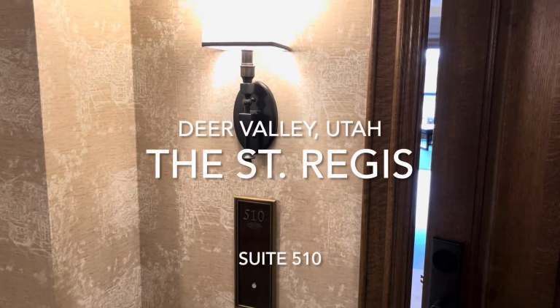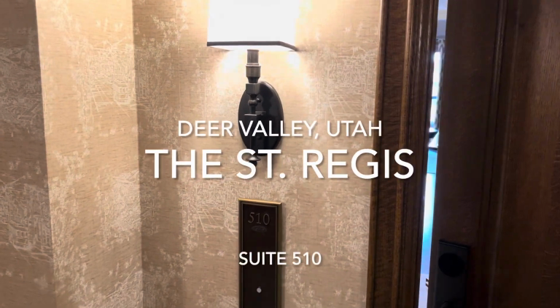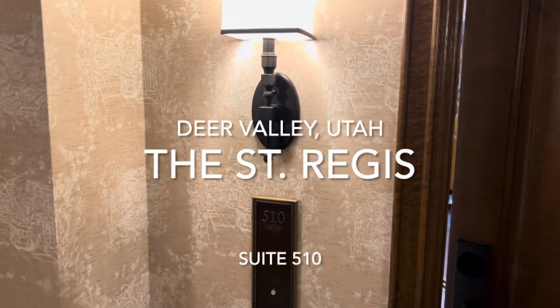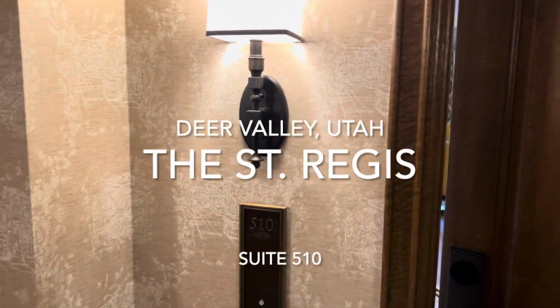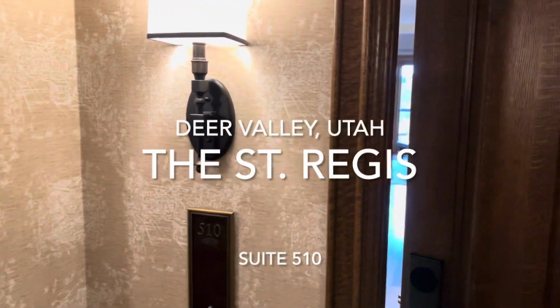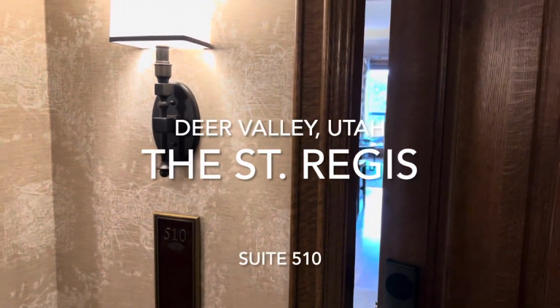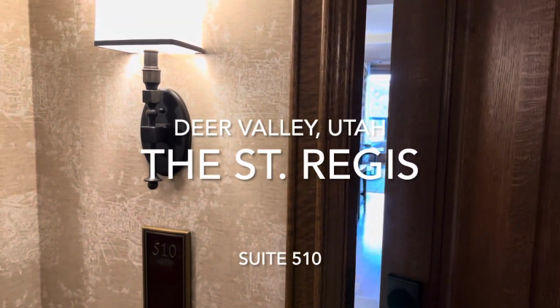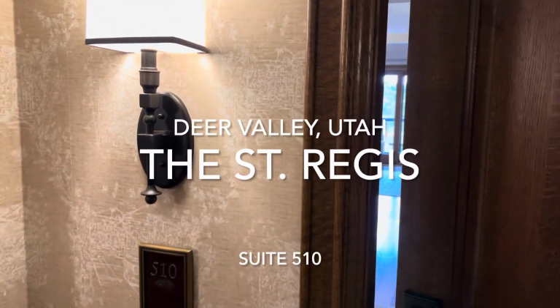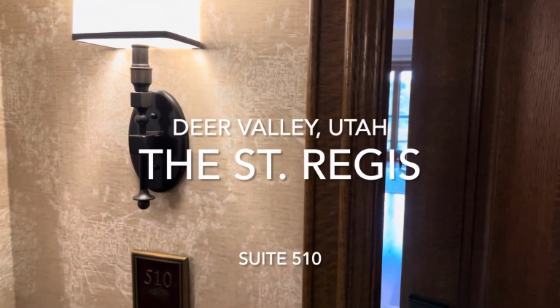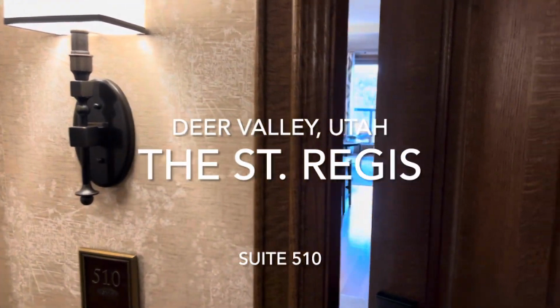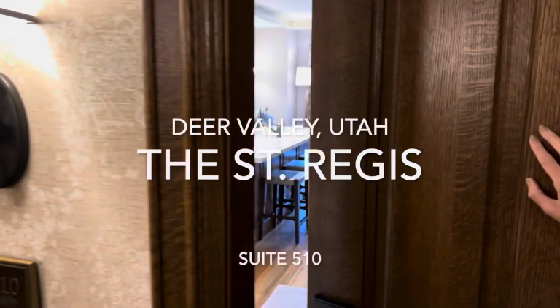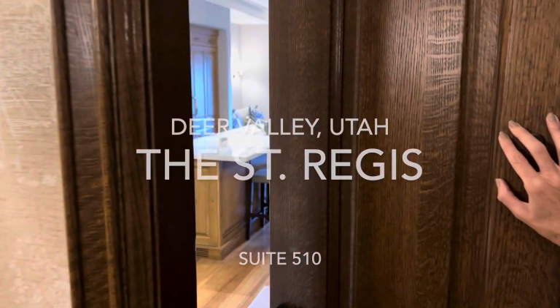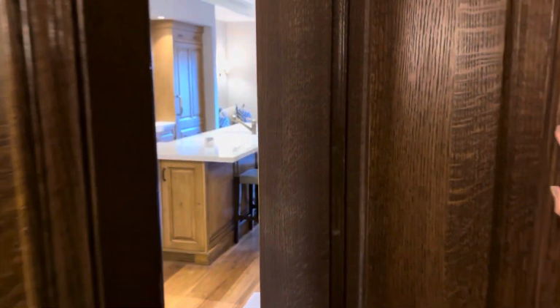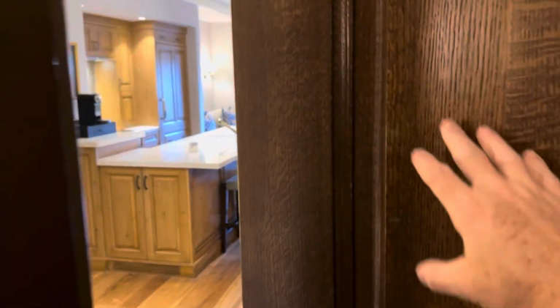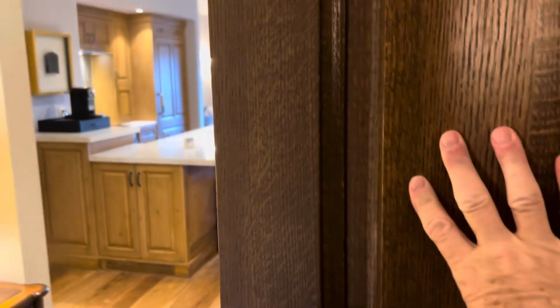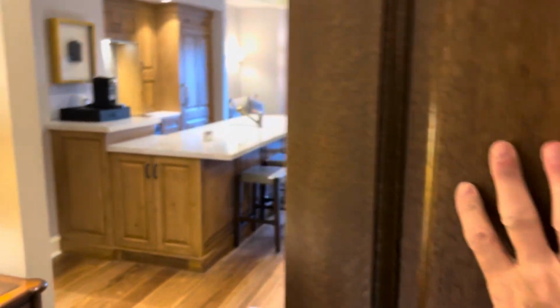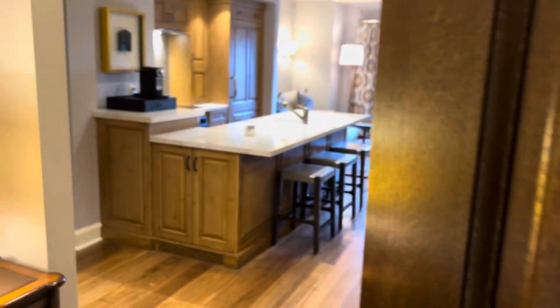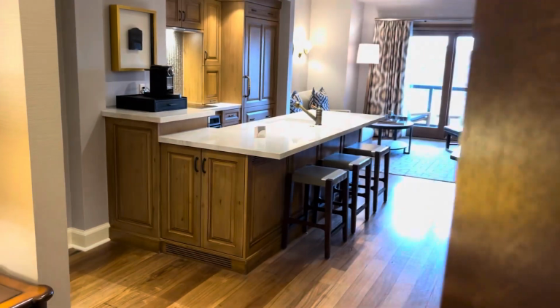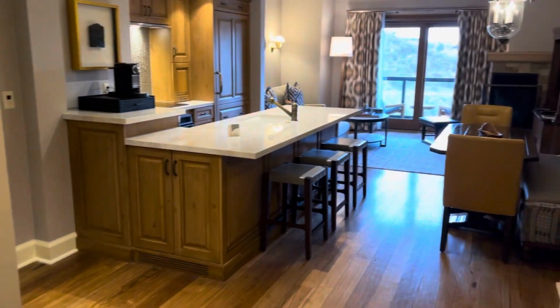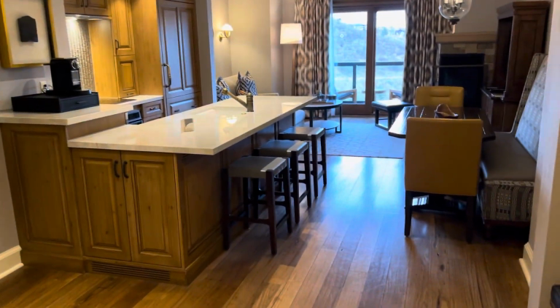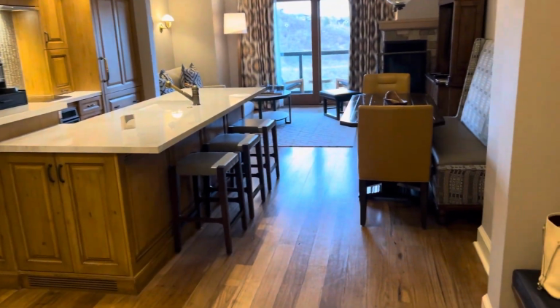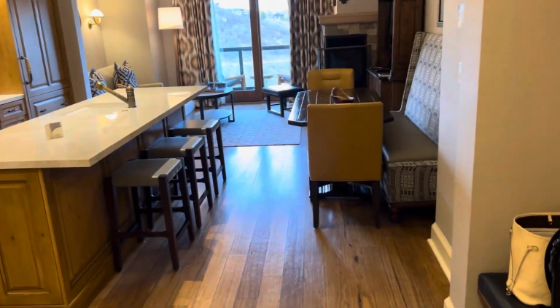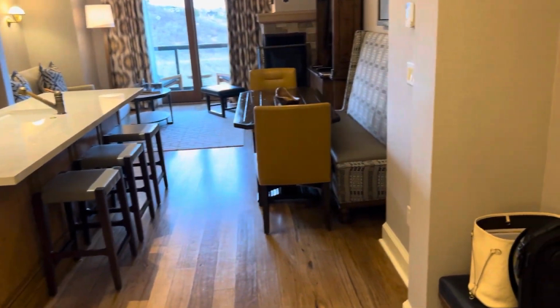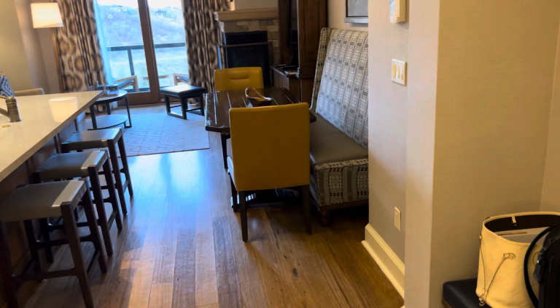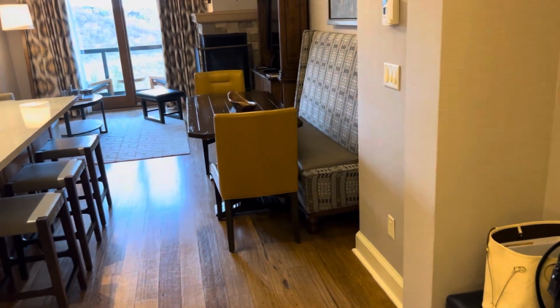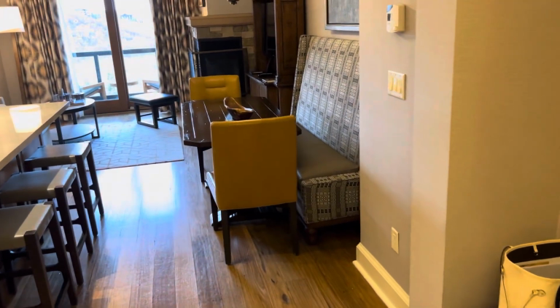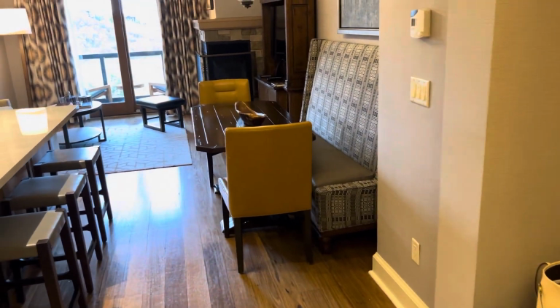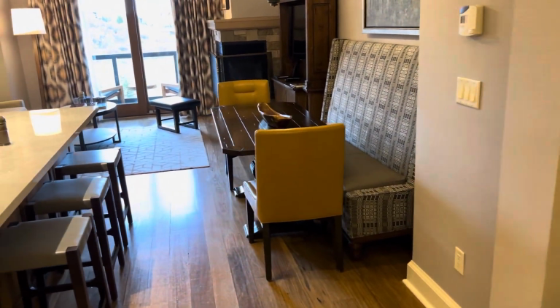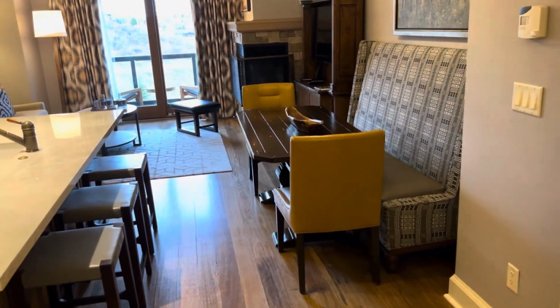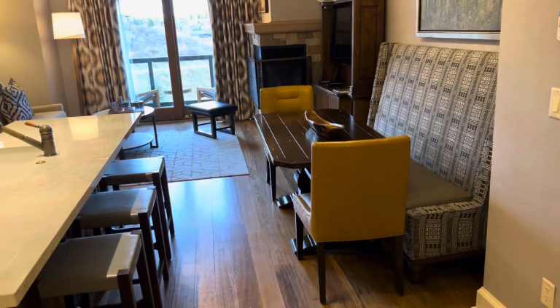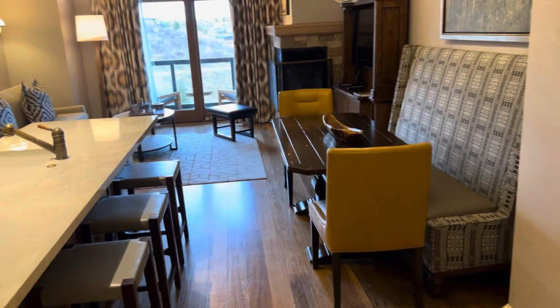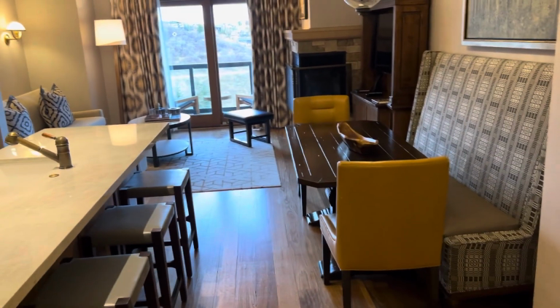Hello everyone. Today it is November 3rd, 2023. We're in Deer Valley, Utah. This is the St. Regis Resort and this is Suite 510.